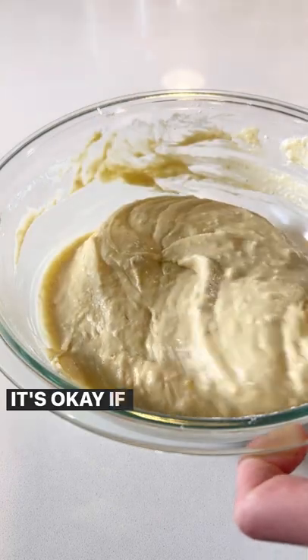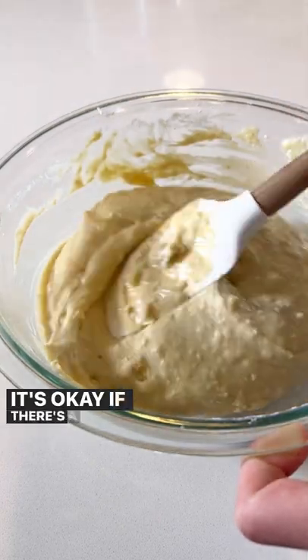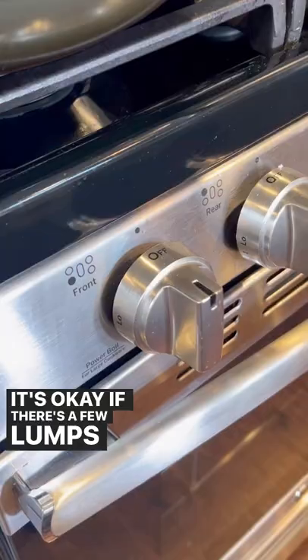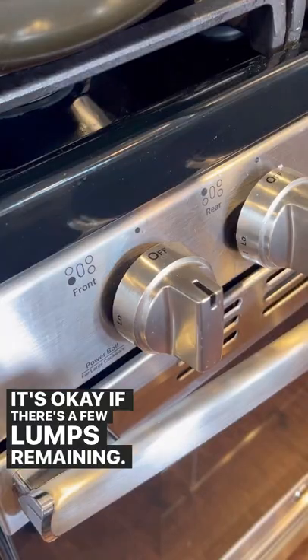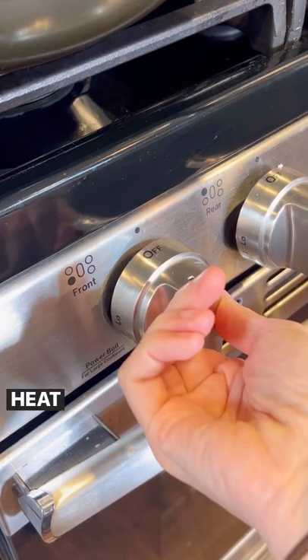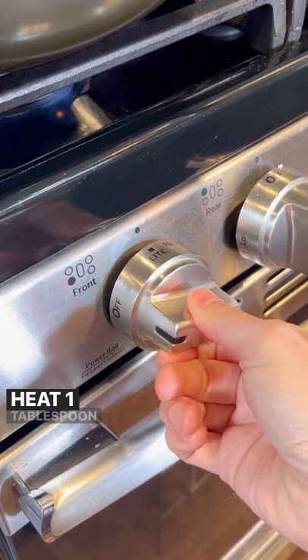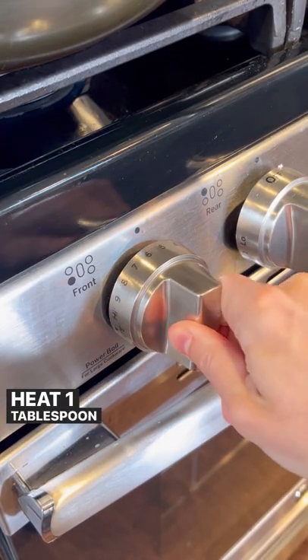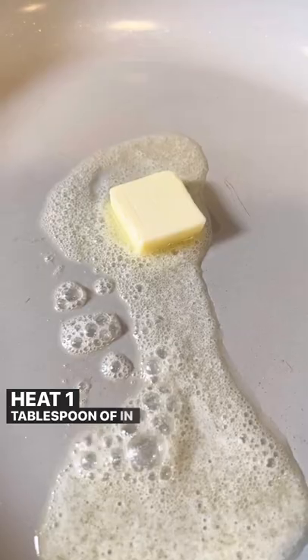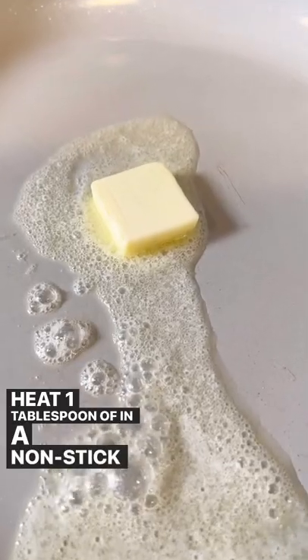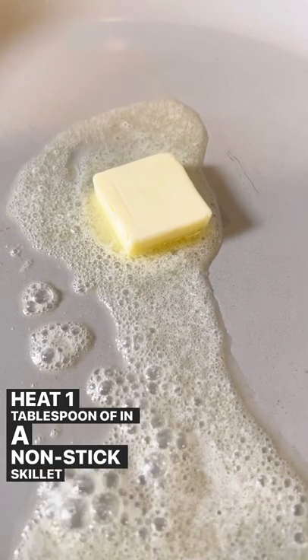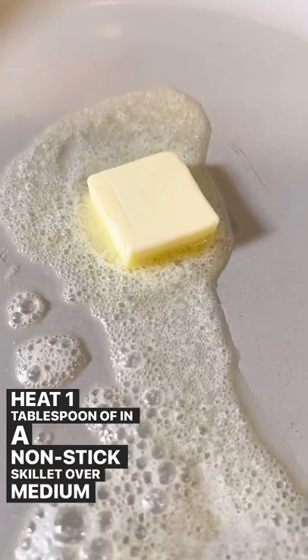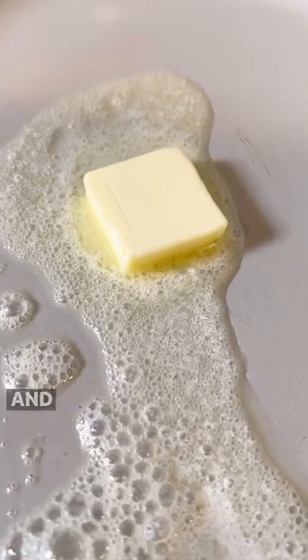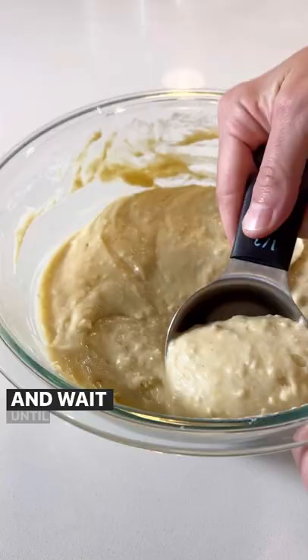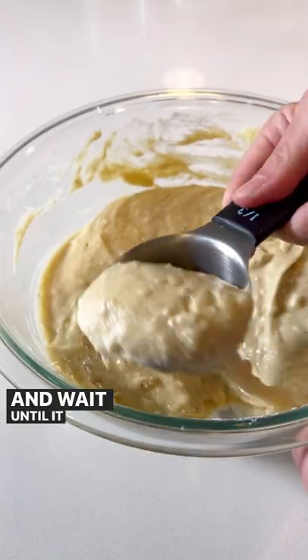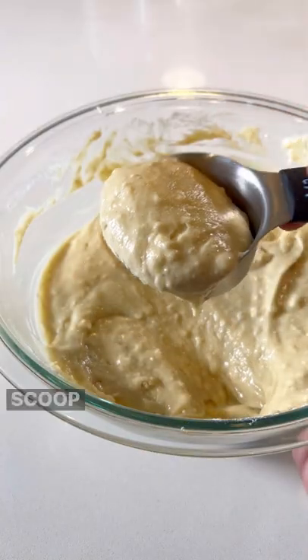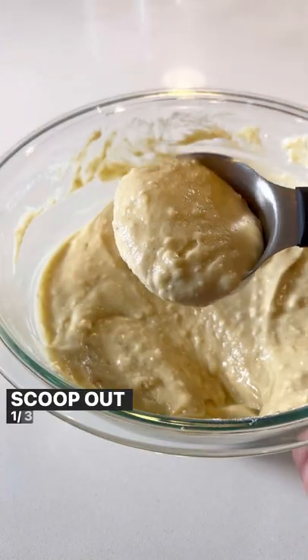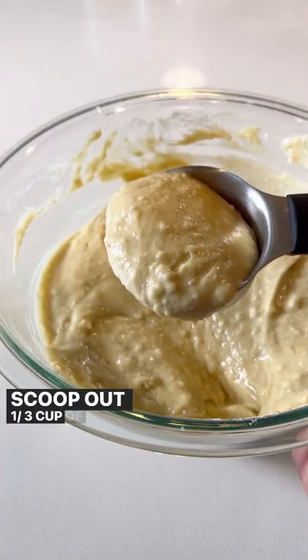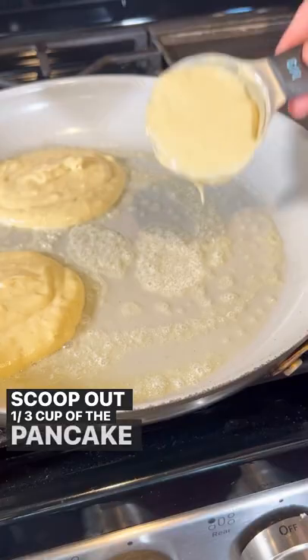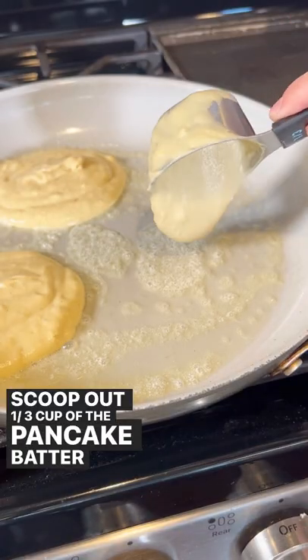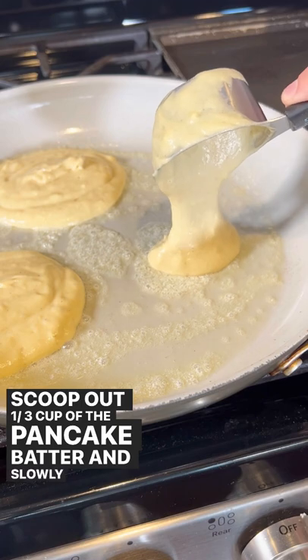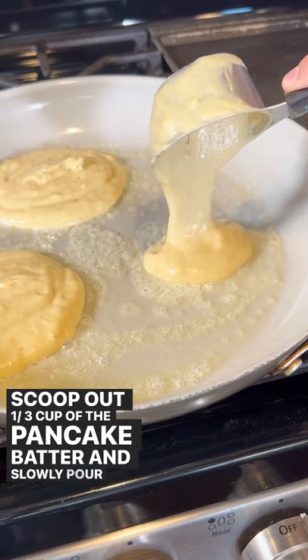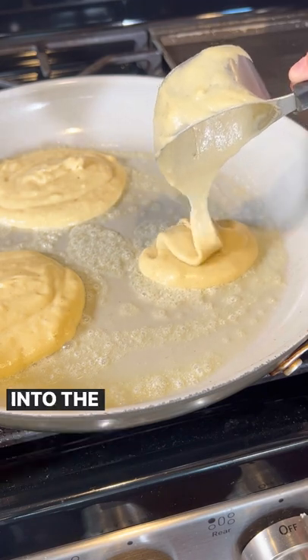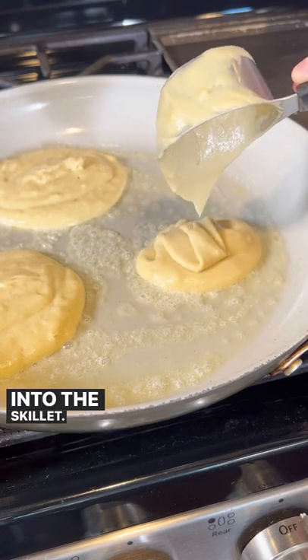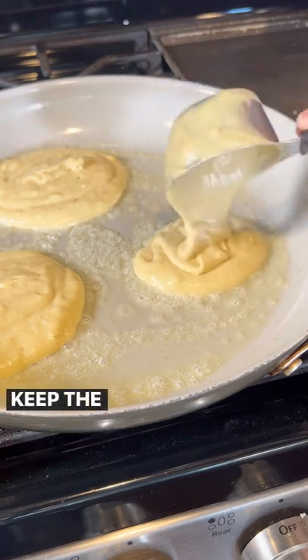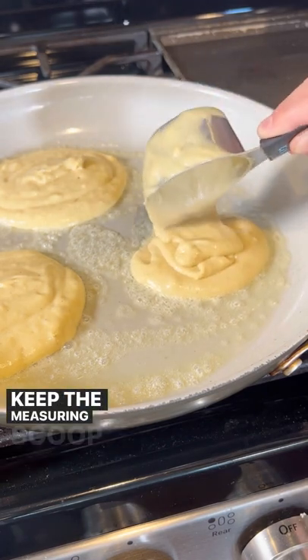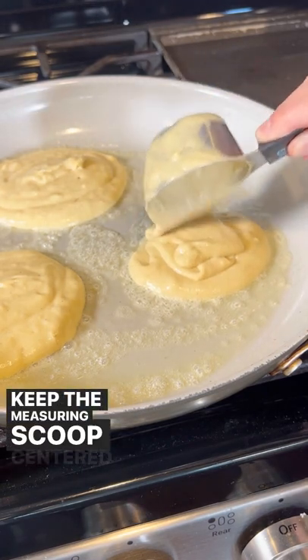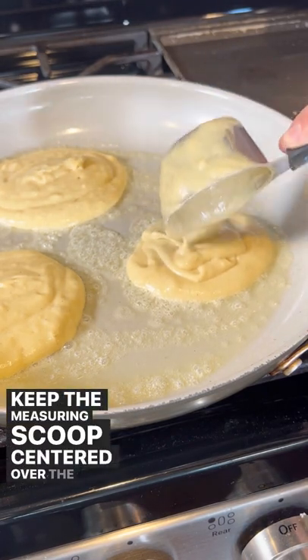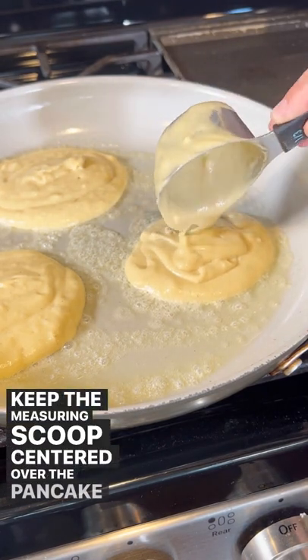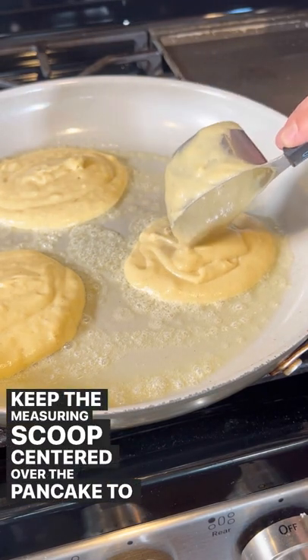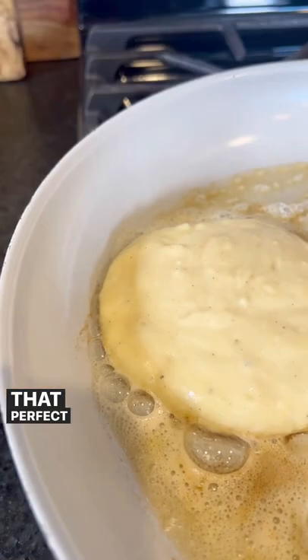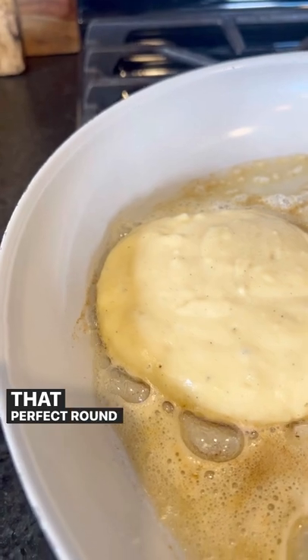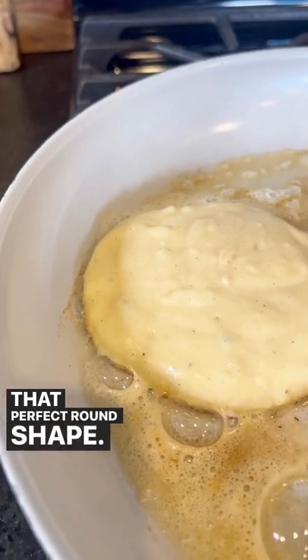Mix this until it is just combined. It's okay if there's a few lumps remaining. Heat 1 tablespoon of butter in a nonstick skillet over medium heat, and wait until it melts. Scoop out 1/3 cup of the pancake batter and slowly pour it into the skillet.